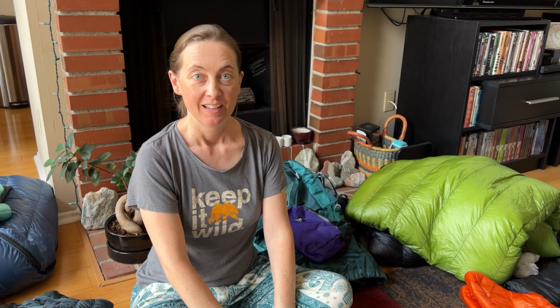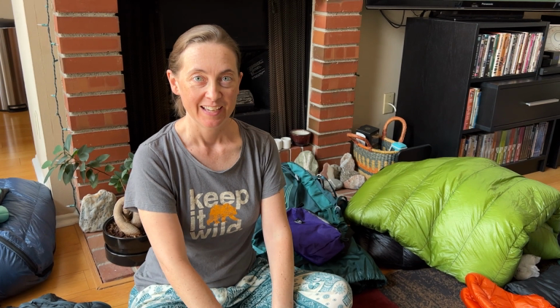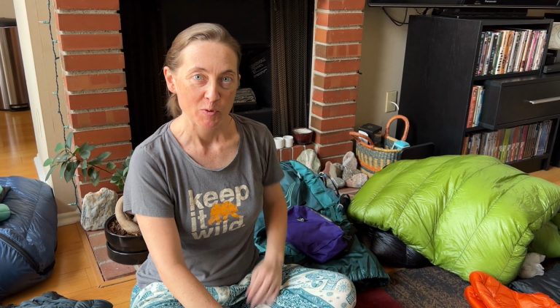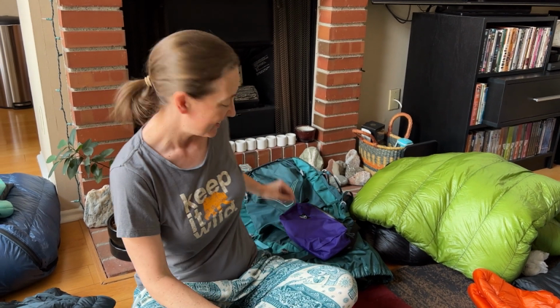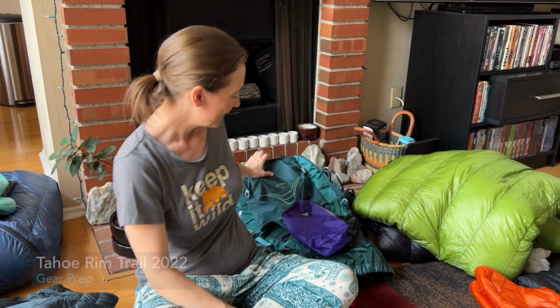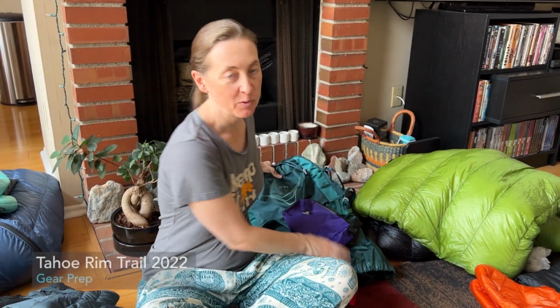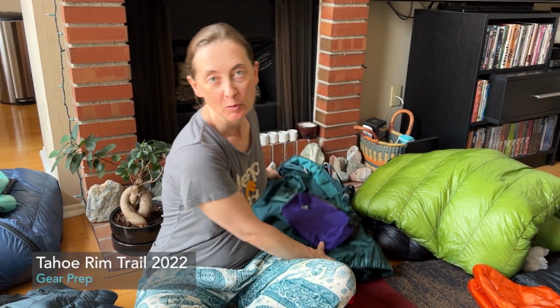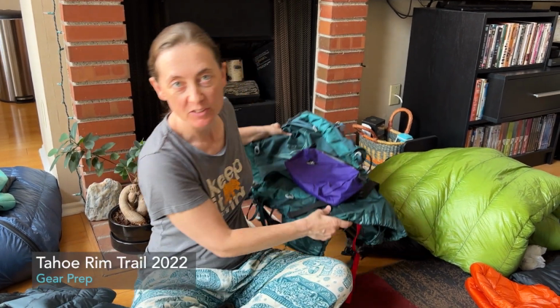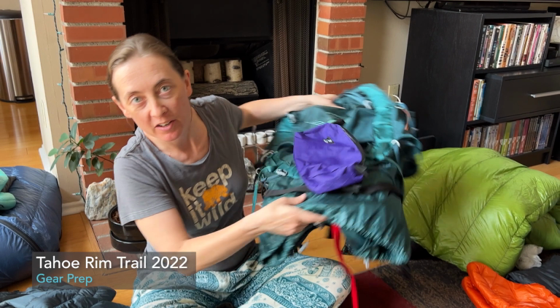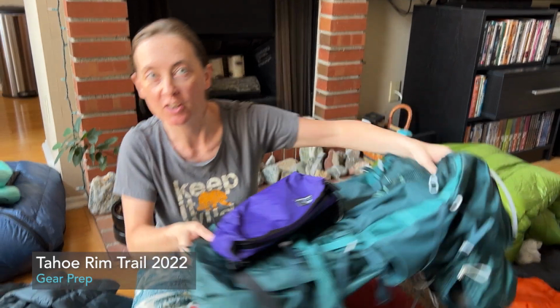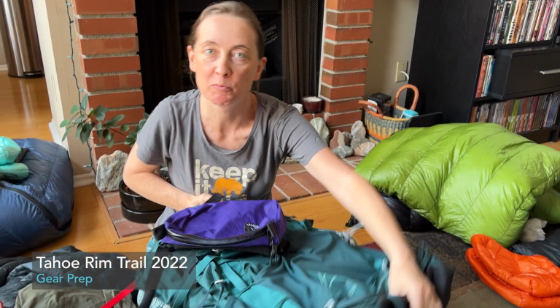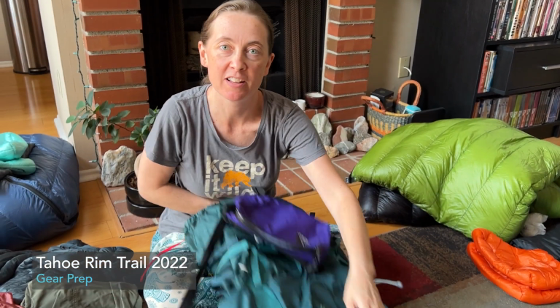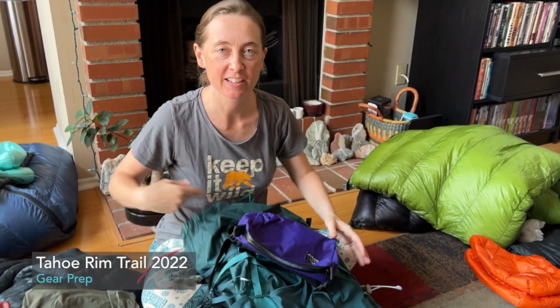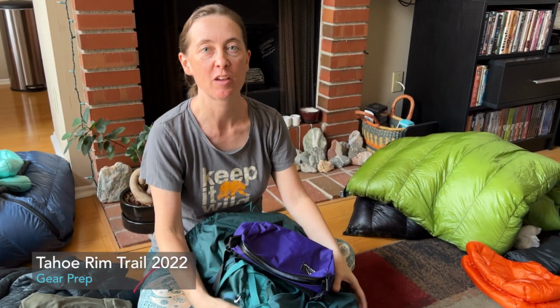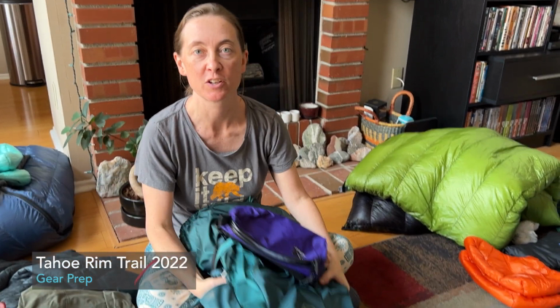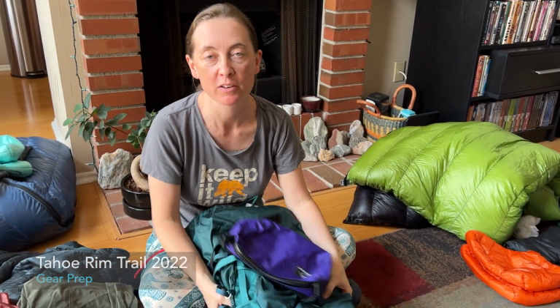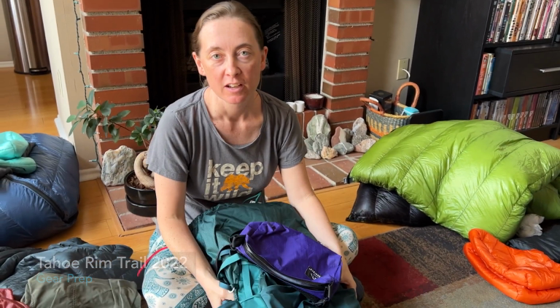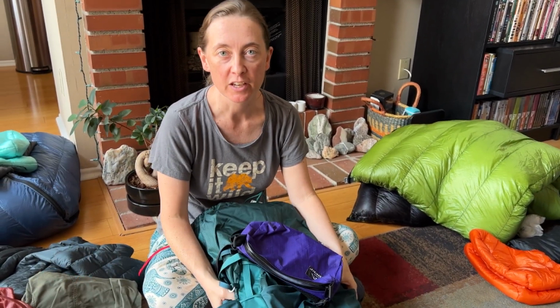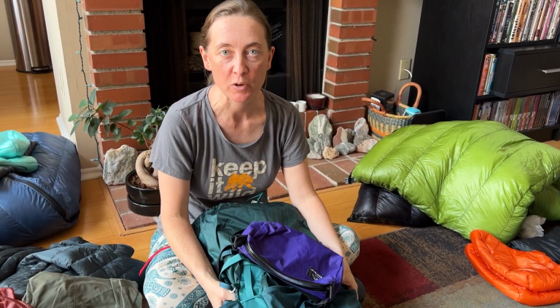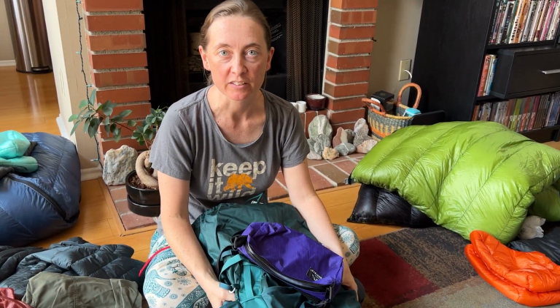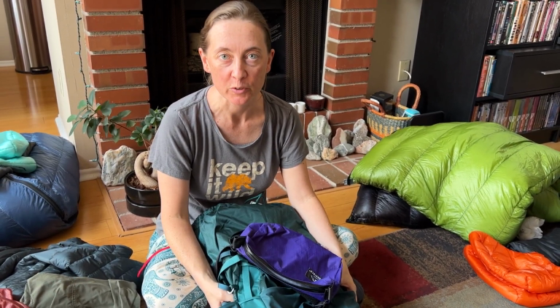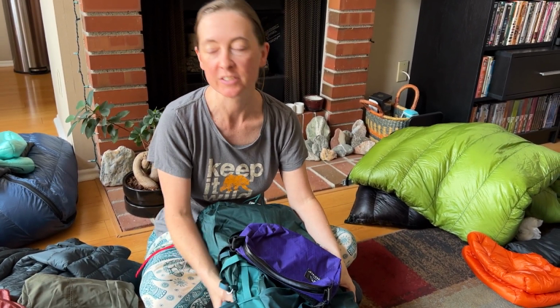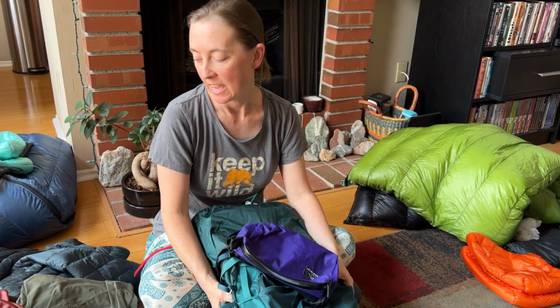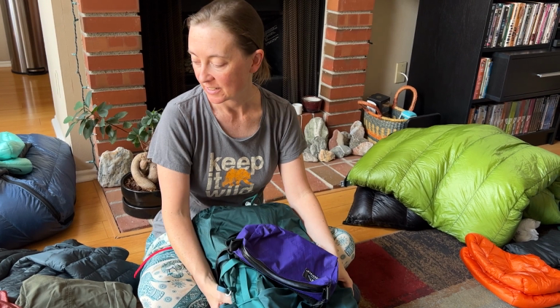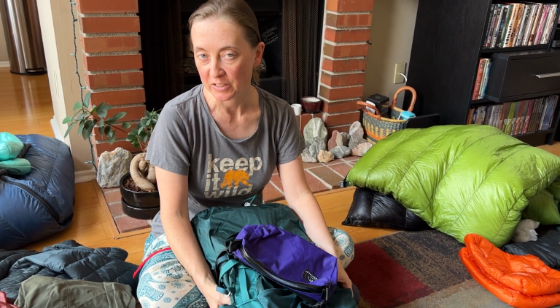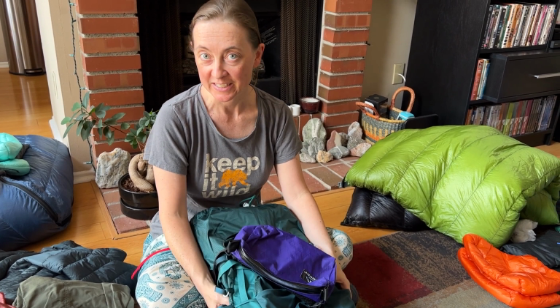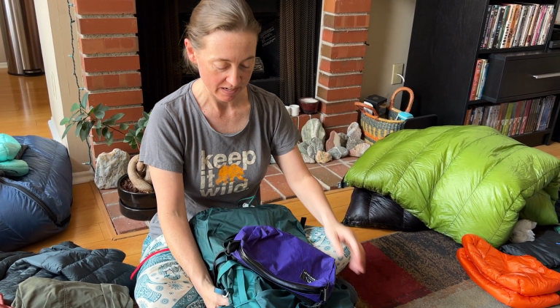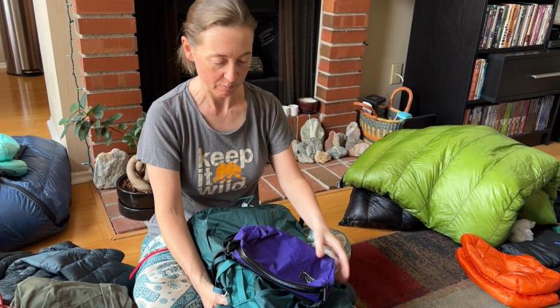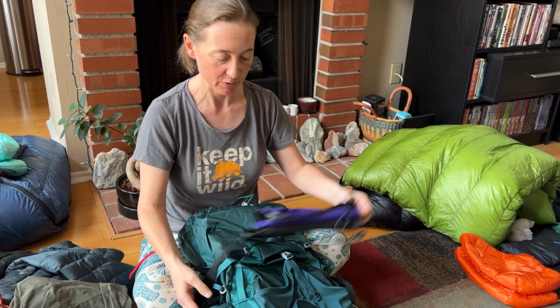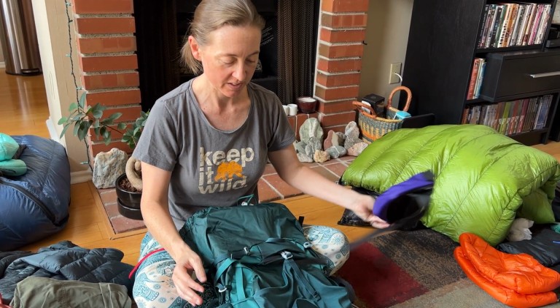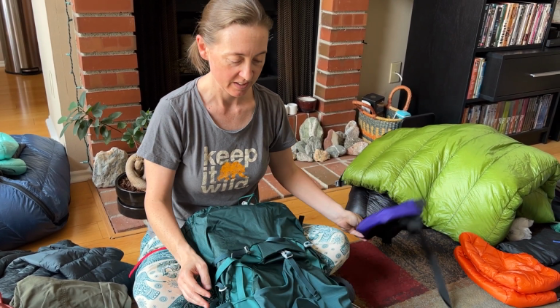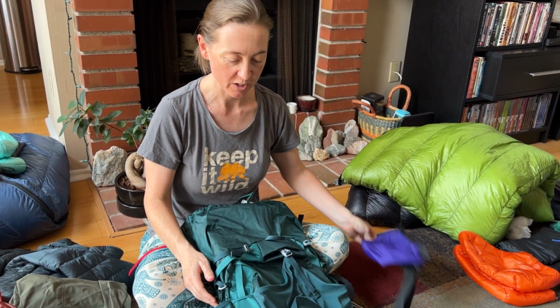Hey everyone, so we're about to go on our Tahoe Rim Trail hike and I thought we could talk about all the gear we're bringing and the clothes. Let's take it step by step.